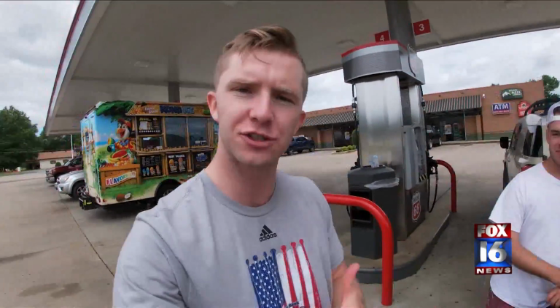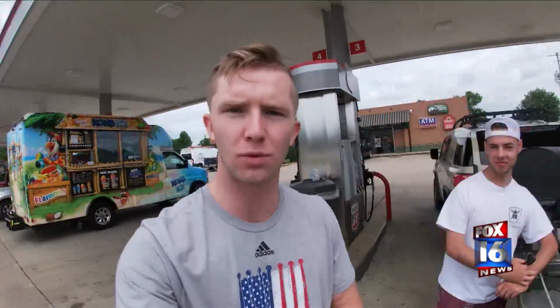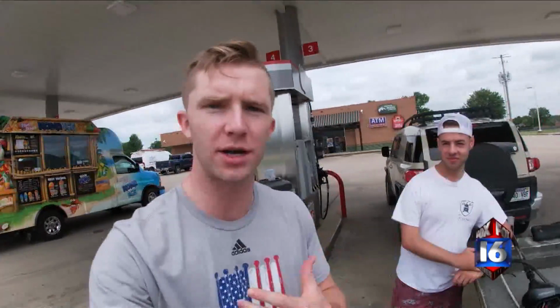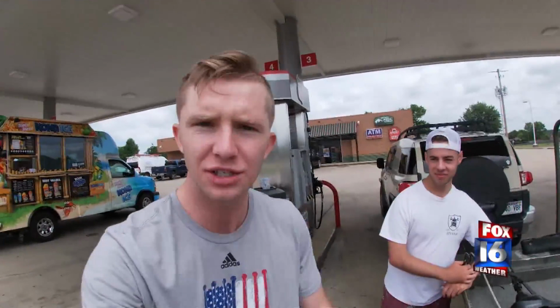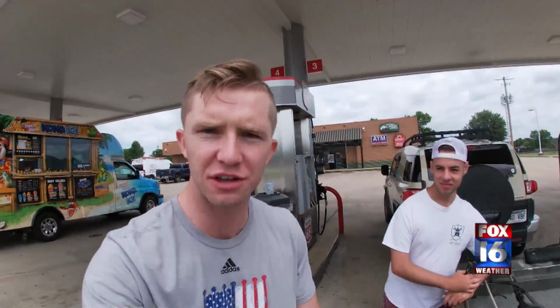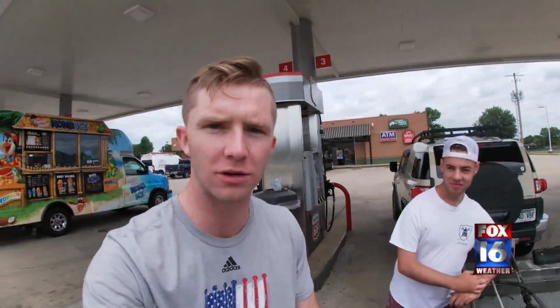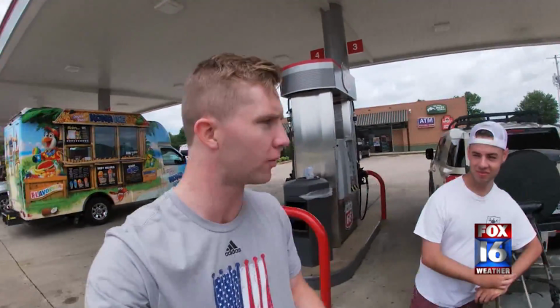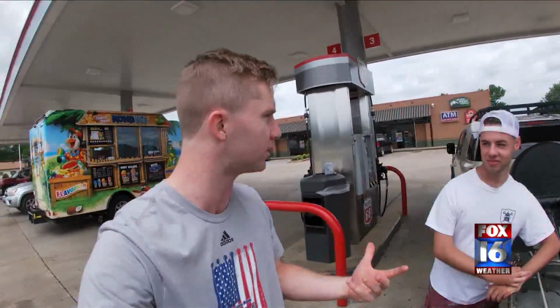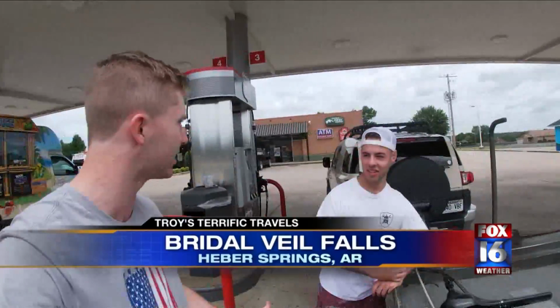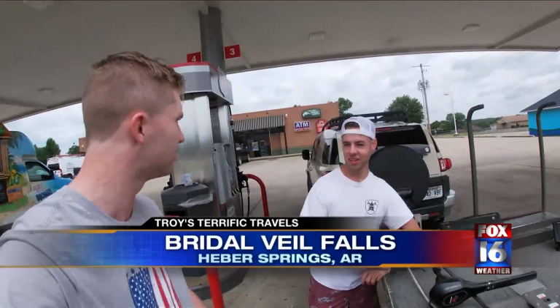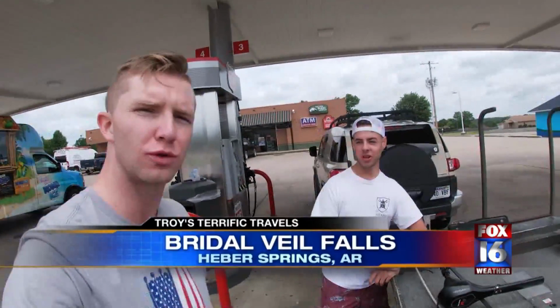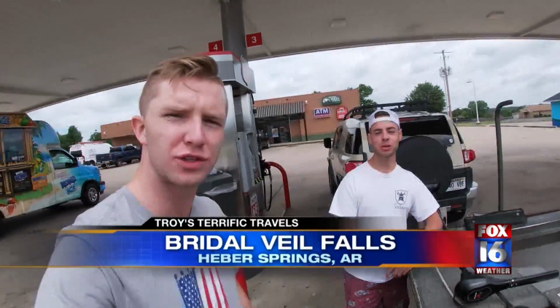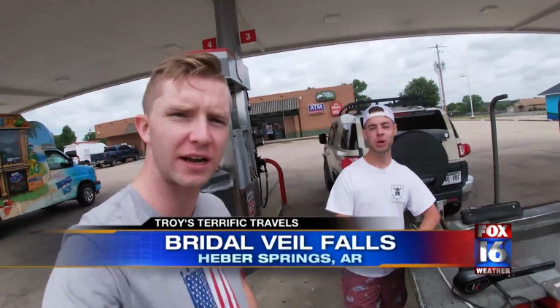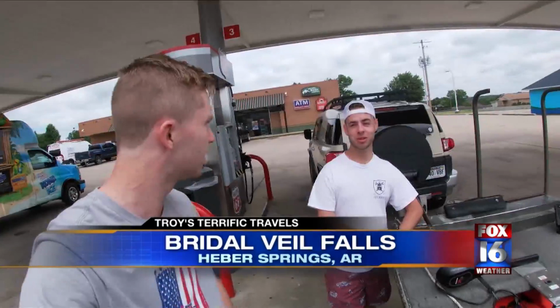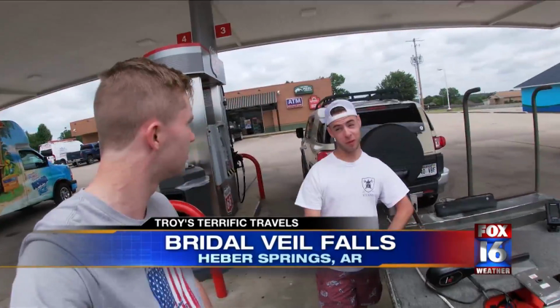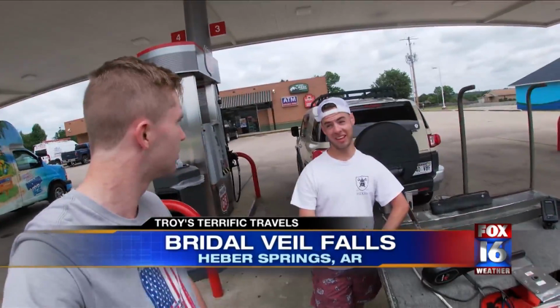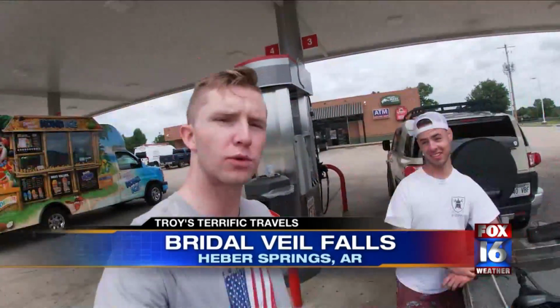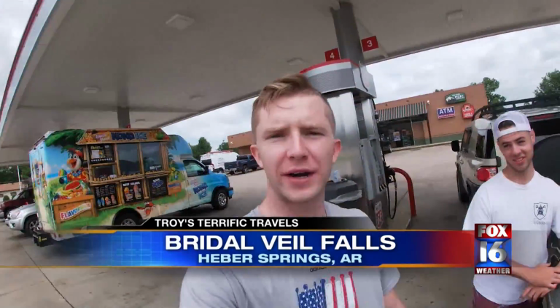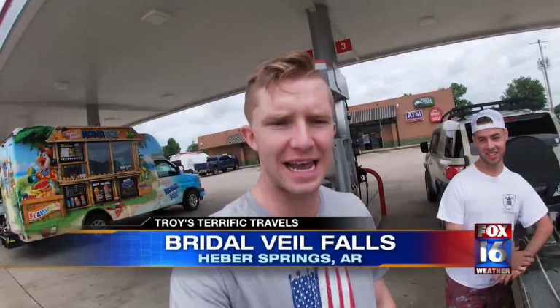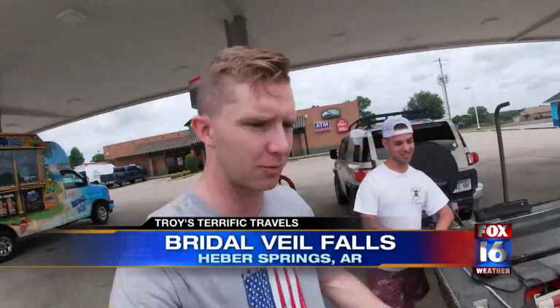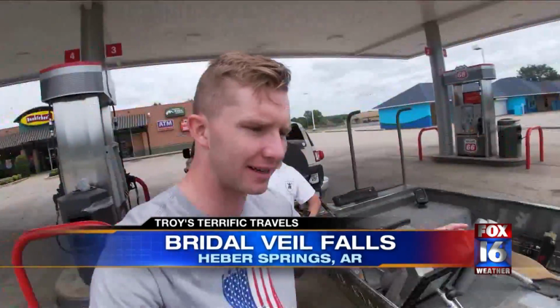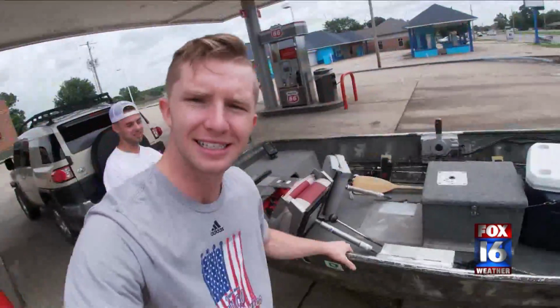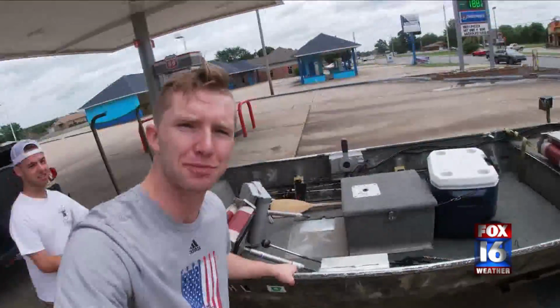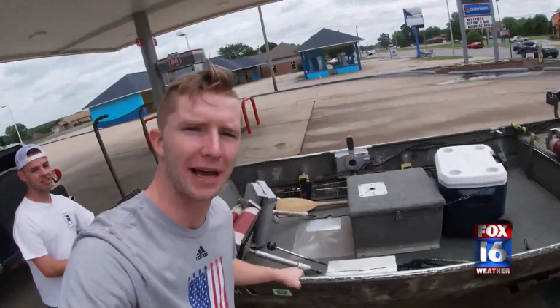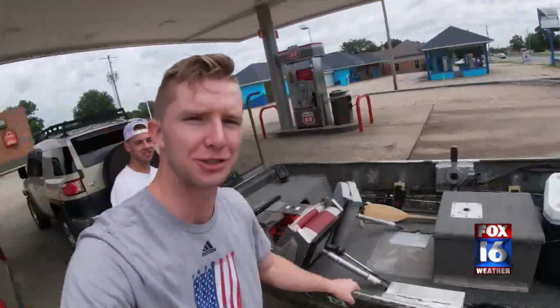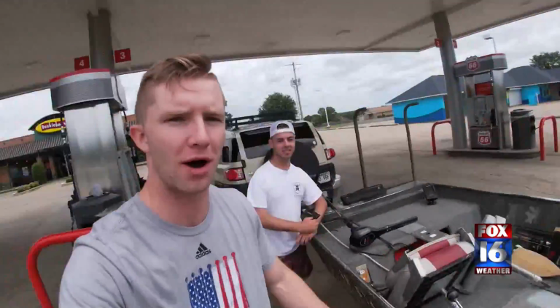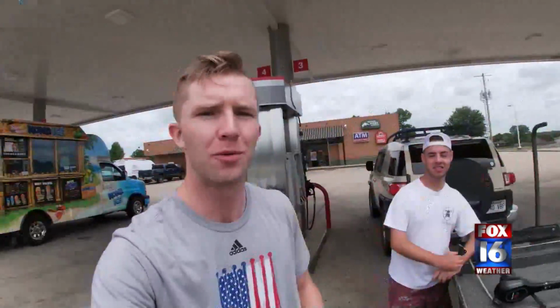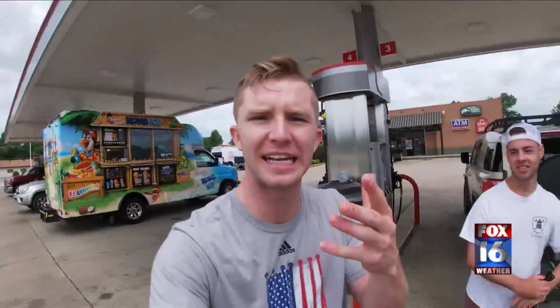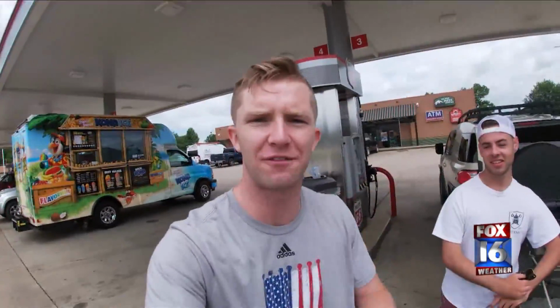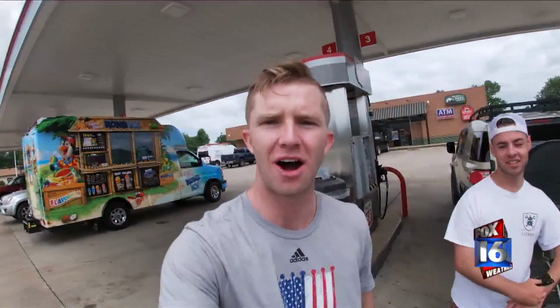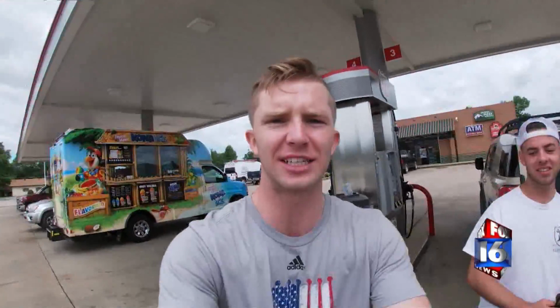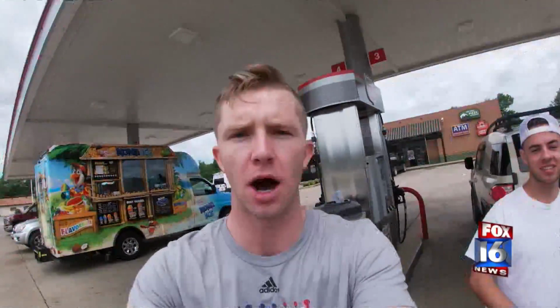After we go see the falls, we're going to Grouse Ferry Lake. Then we're going to take this bad boy out onto the water. We're making a day of it. Alright, let's get going.